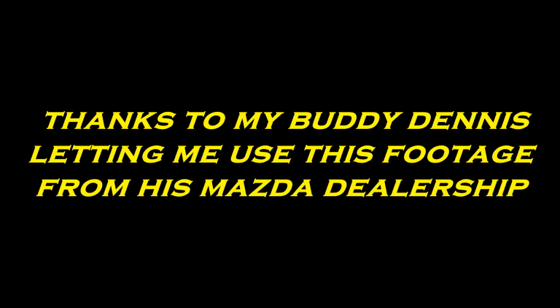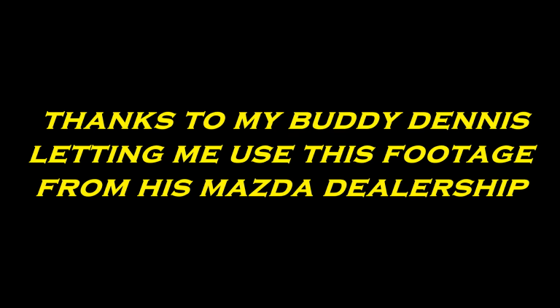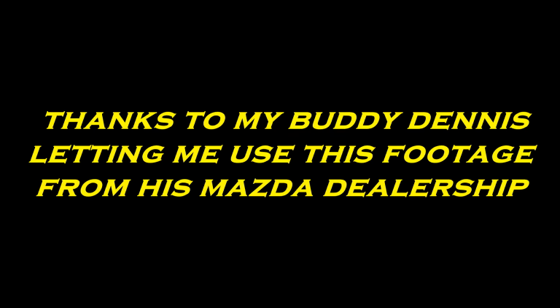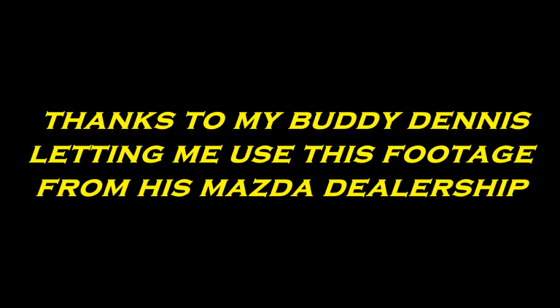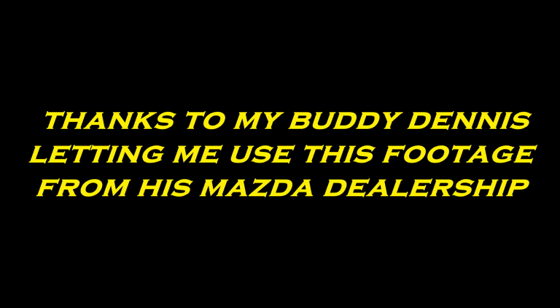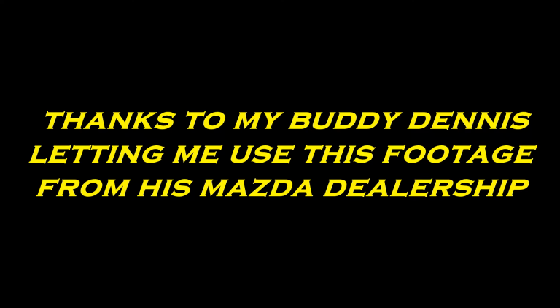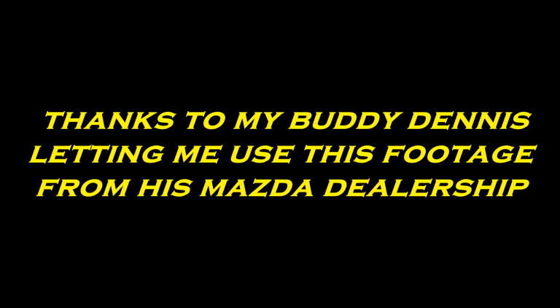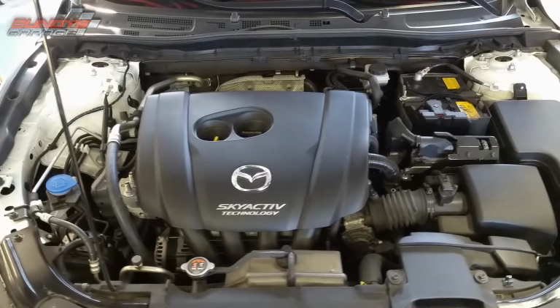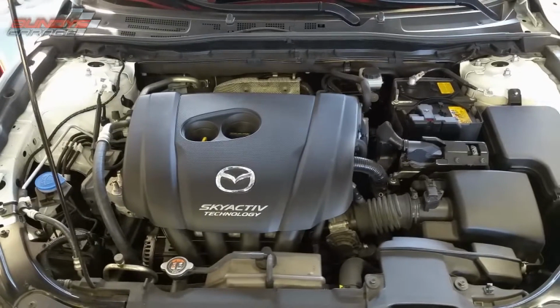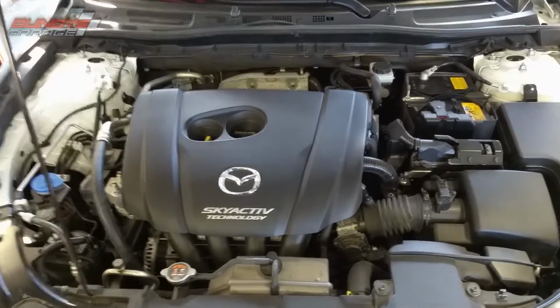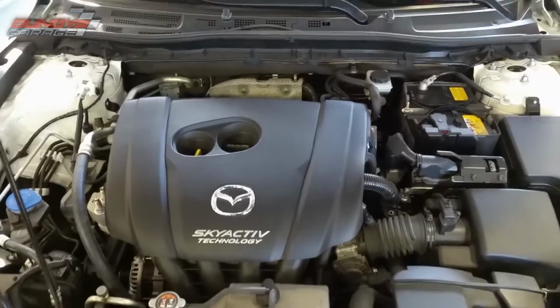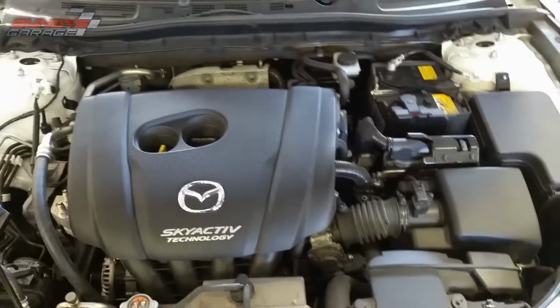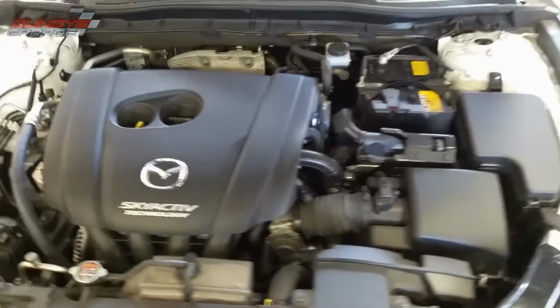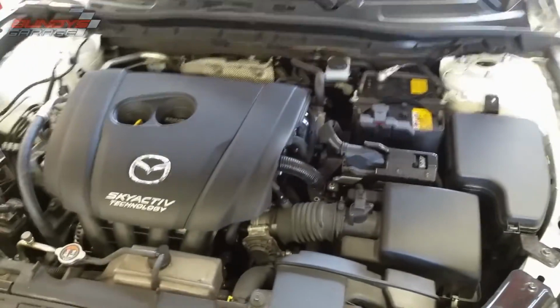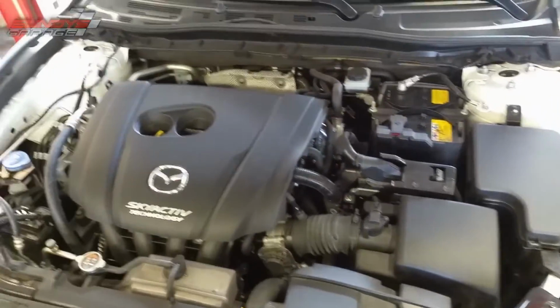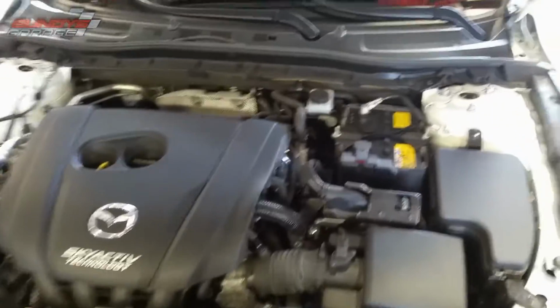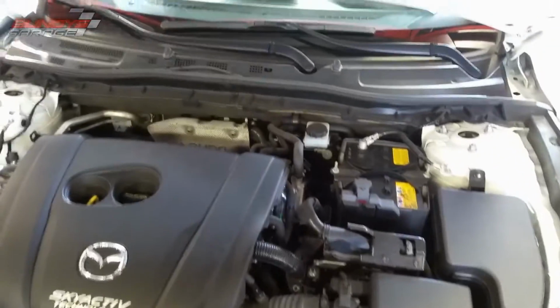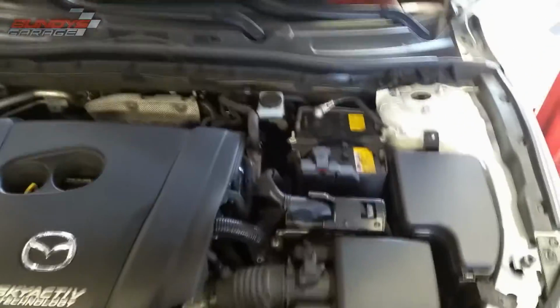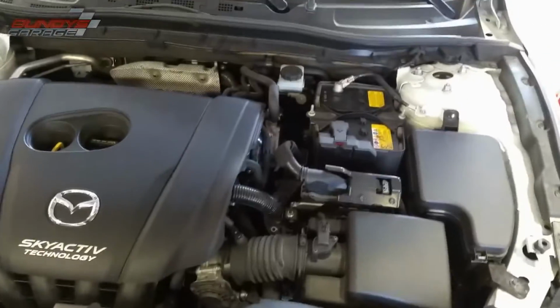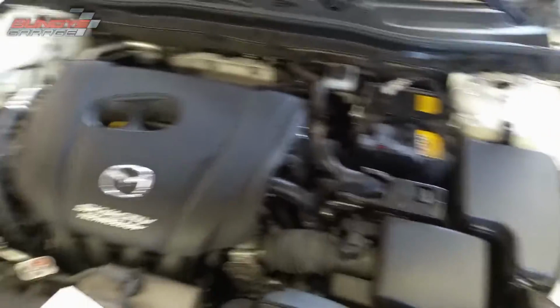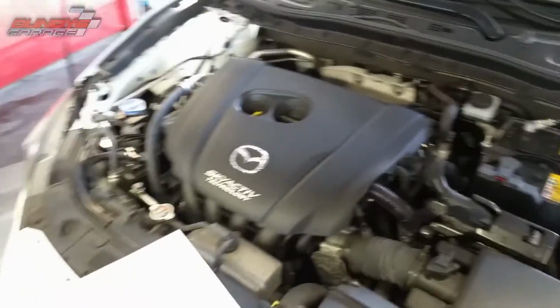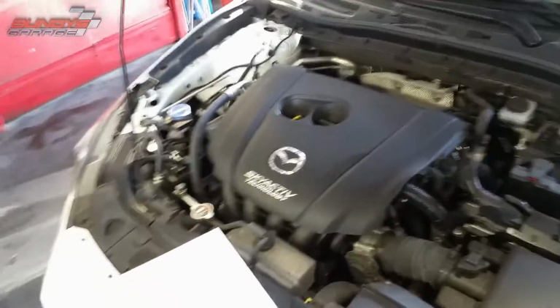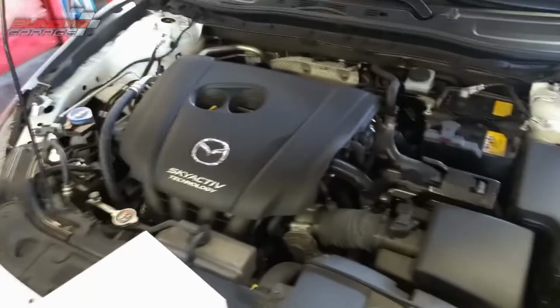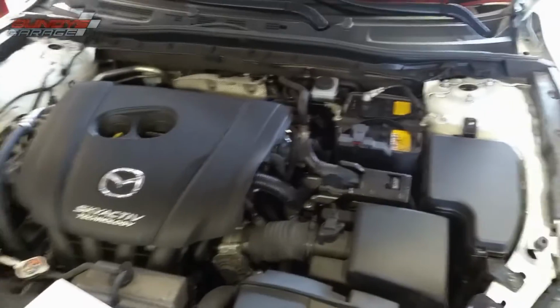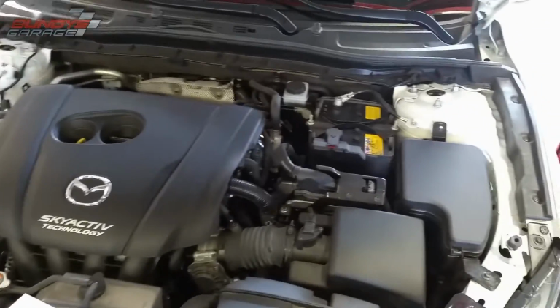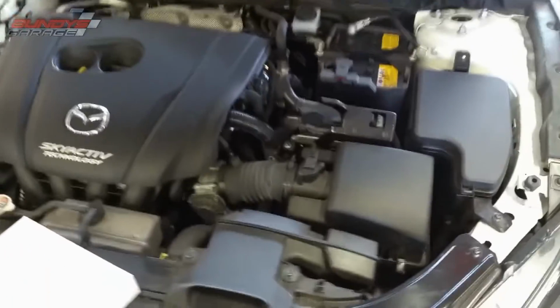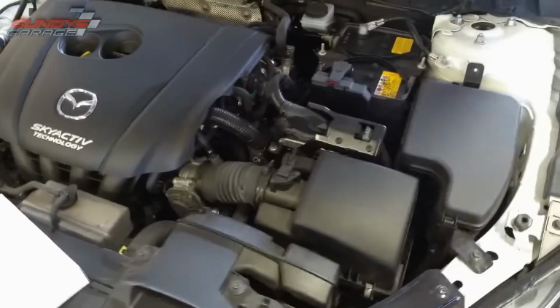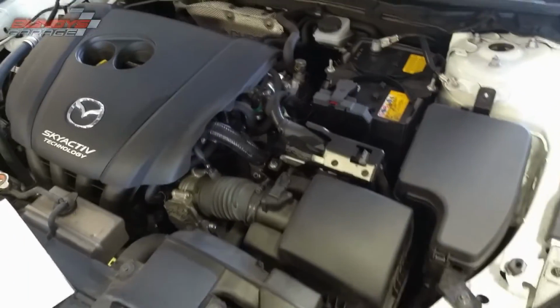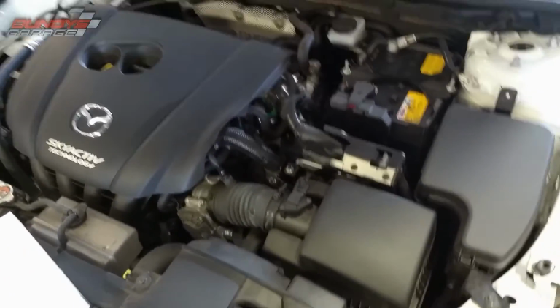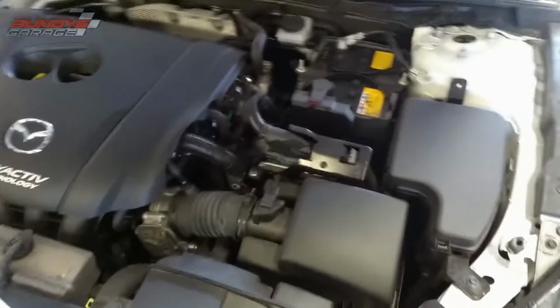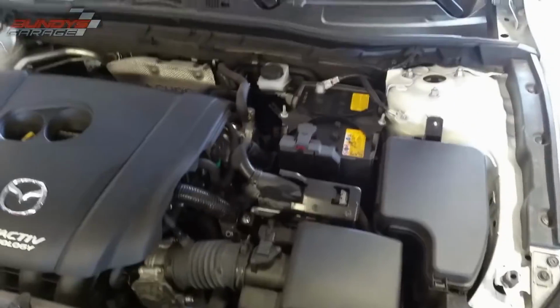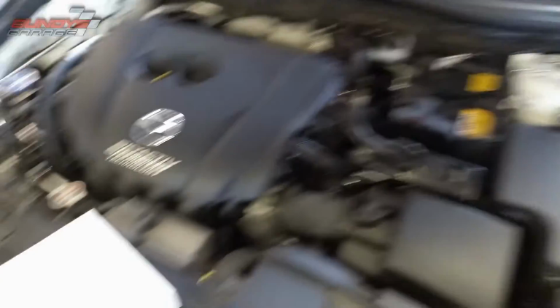How to change the engine air filter on this Mazda 3 — it's a 2015 Mazda 3 hatchback. Pretty simple procedure. I'm just gonna first check the filter, make sure that it needs to be replaced, and then if it does I'm gonna go ahead and swap it out.